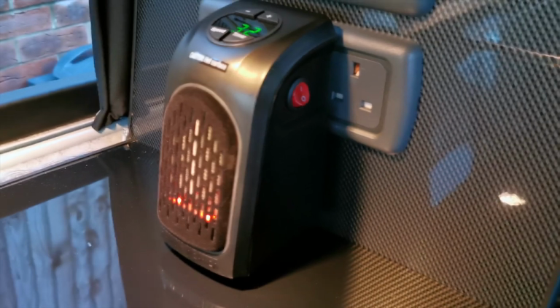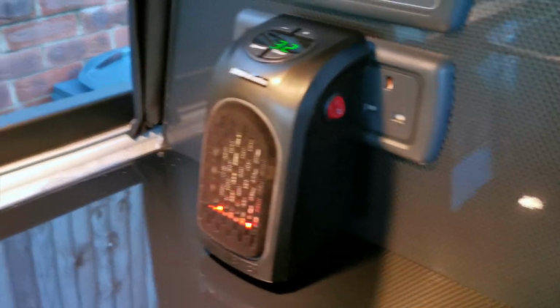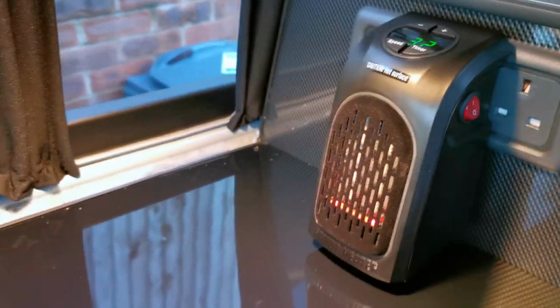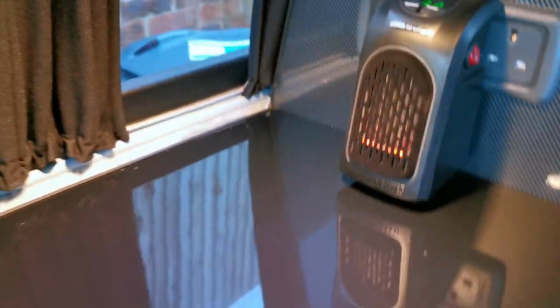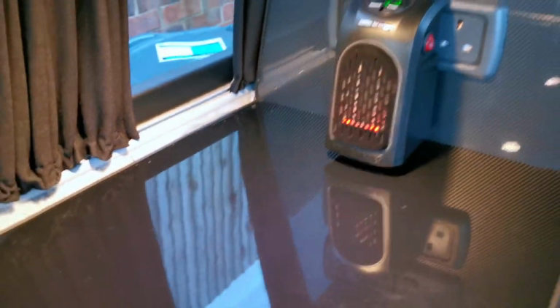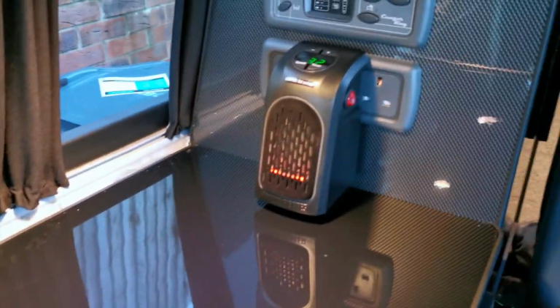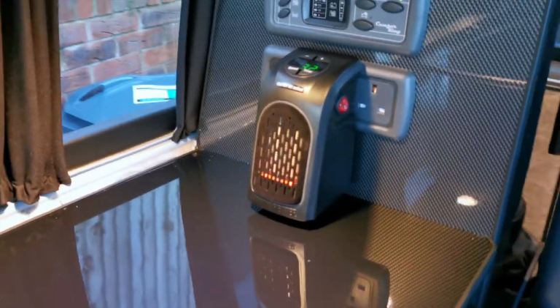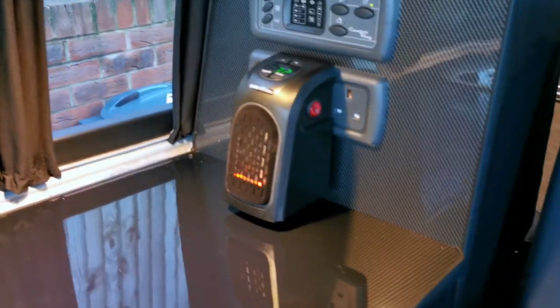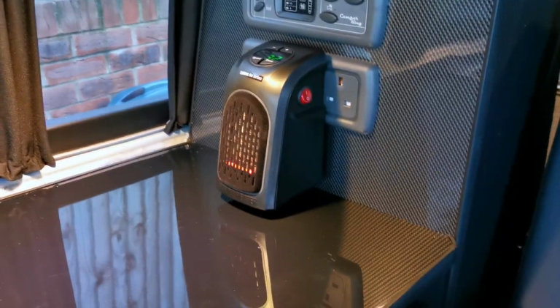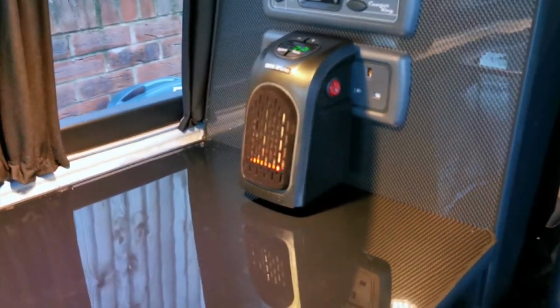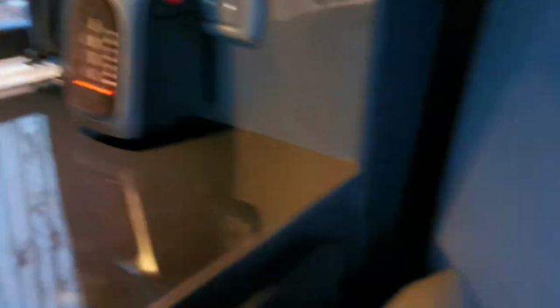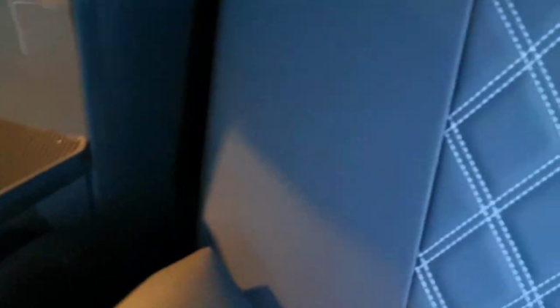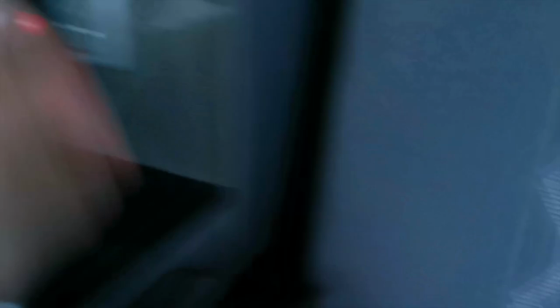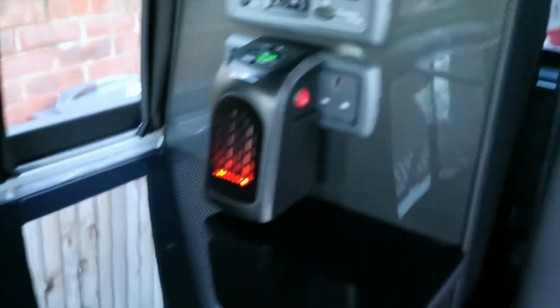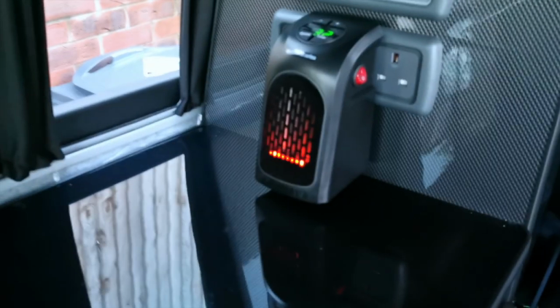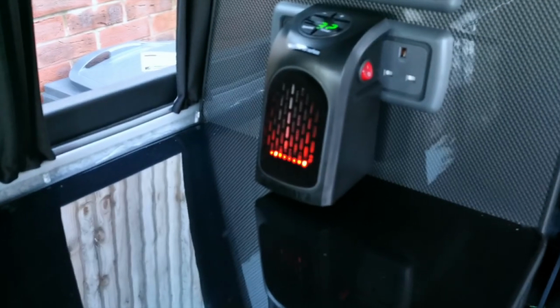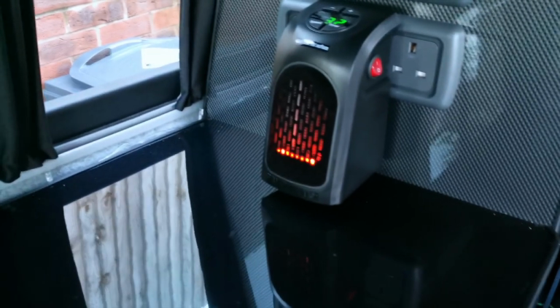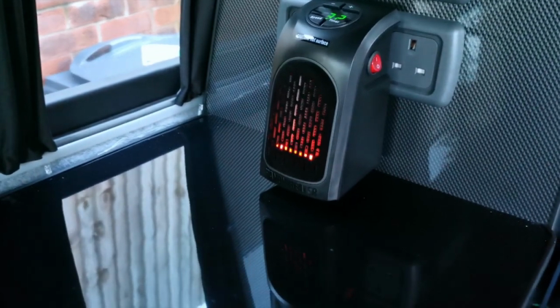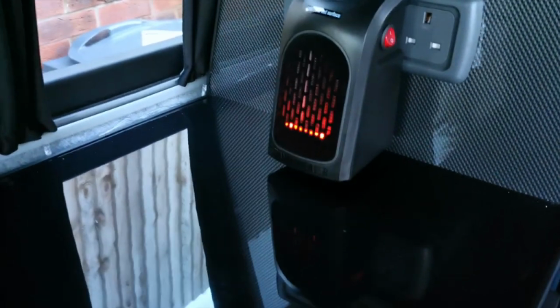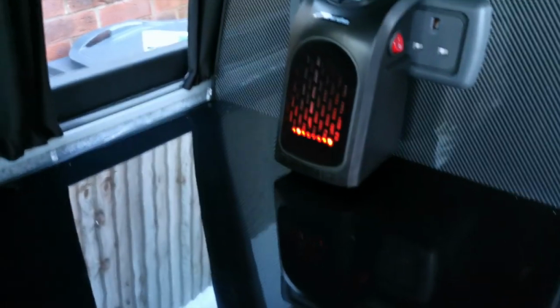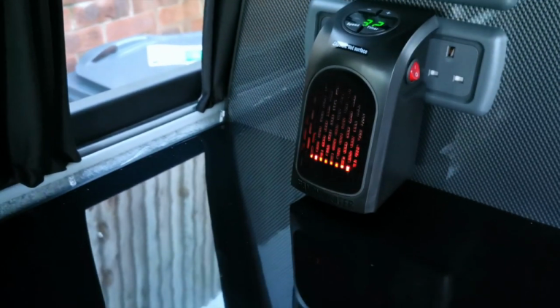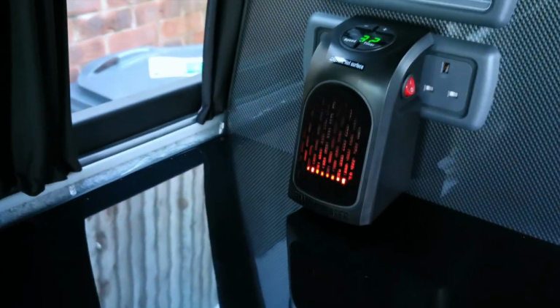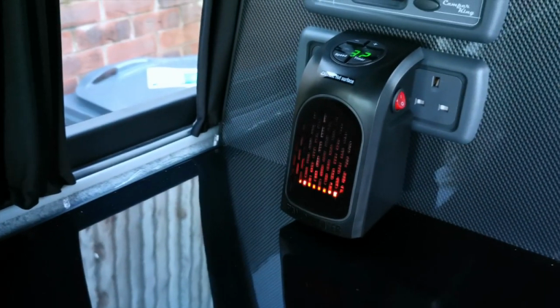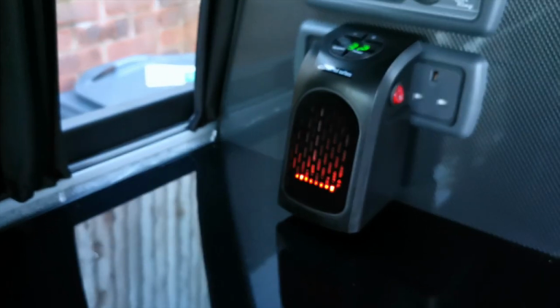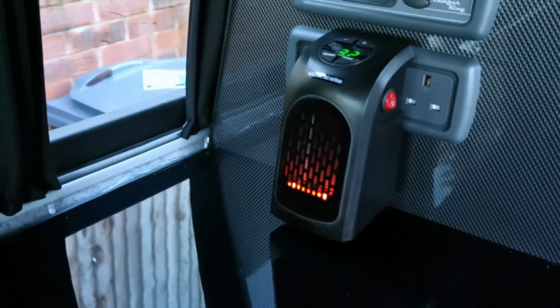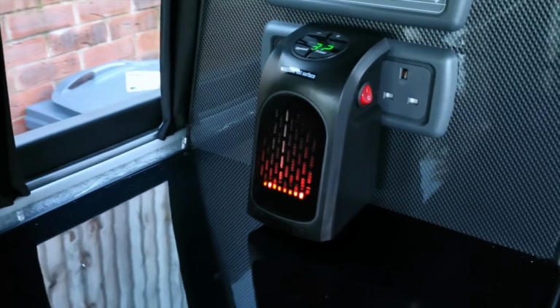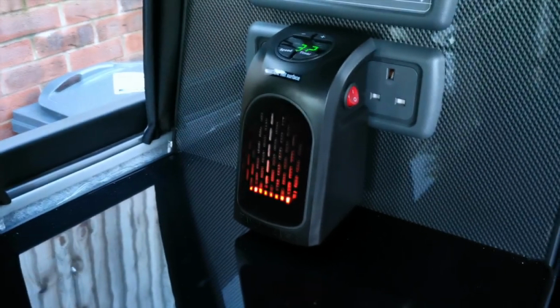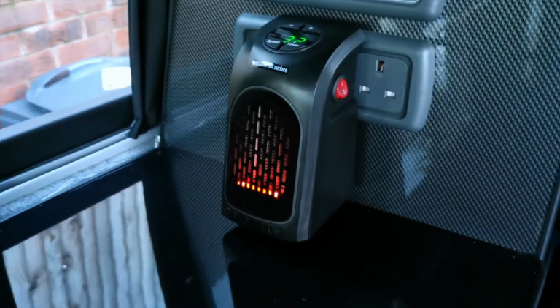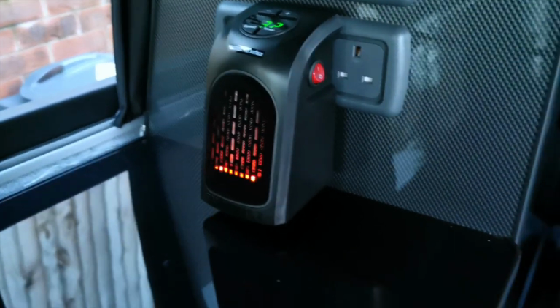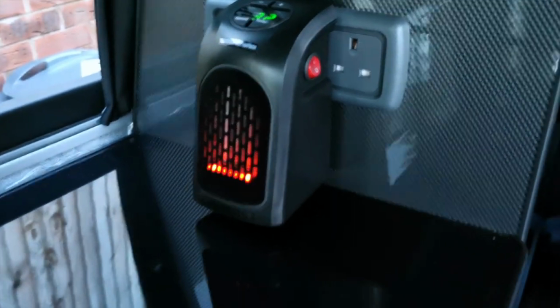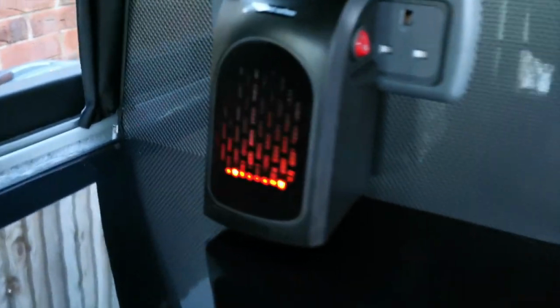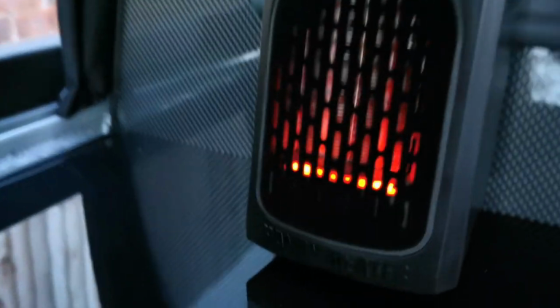It can stay in place all the time — you haven't got to get it out and have wires trailing everywhere. So that's the light, that's the only thing you're going to worry about really. But I suppose it could be like a little night light or a pretend fire.